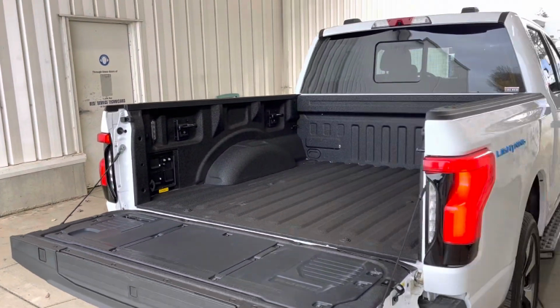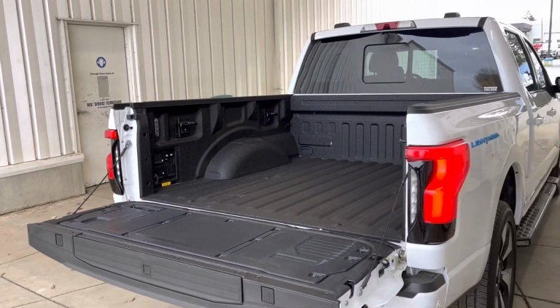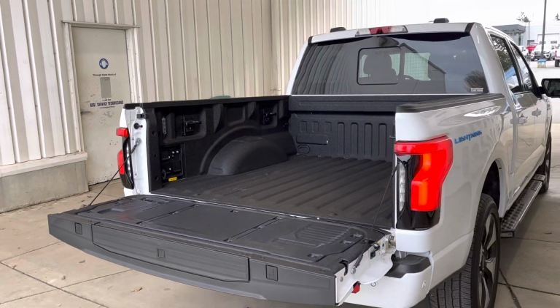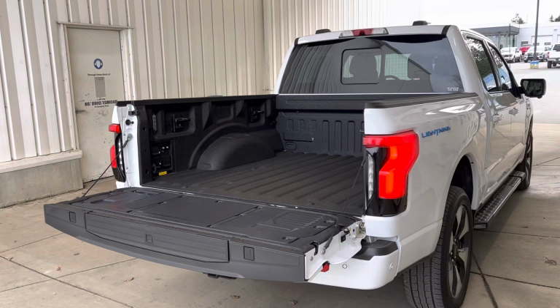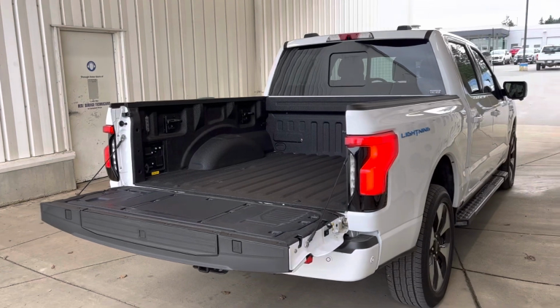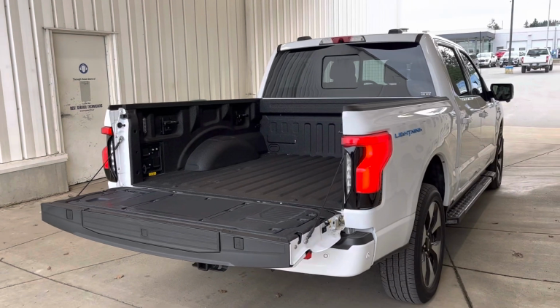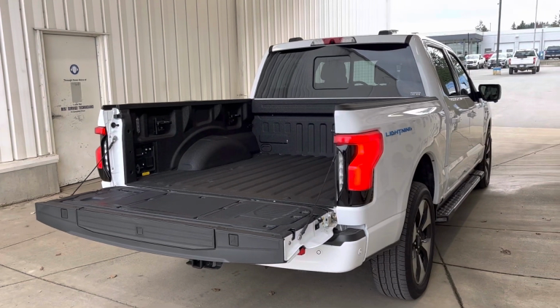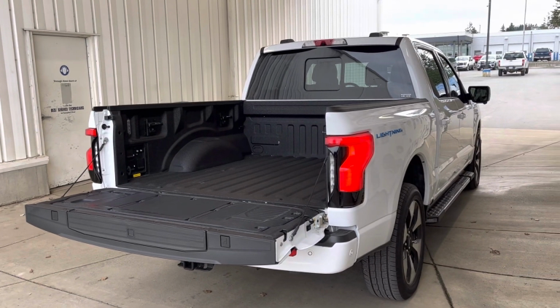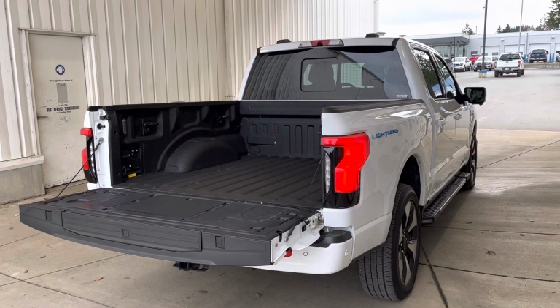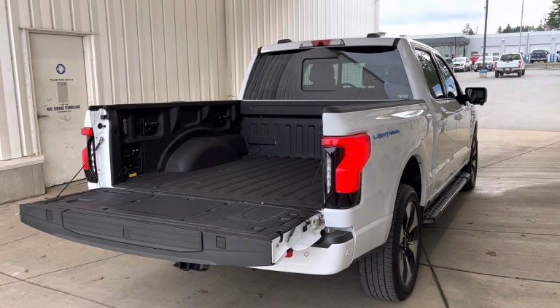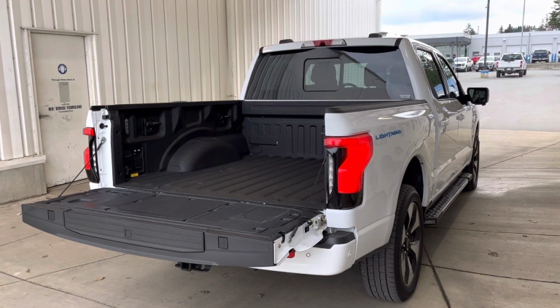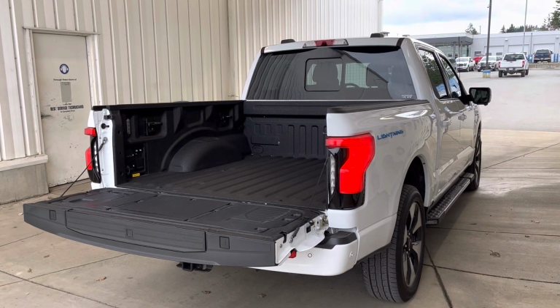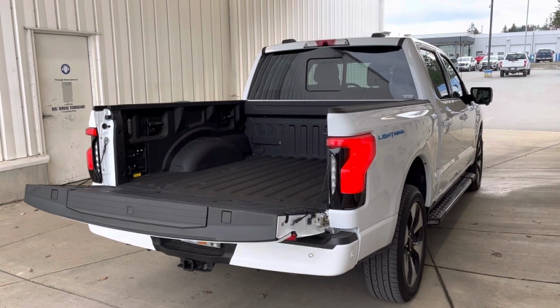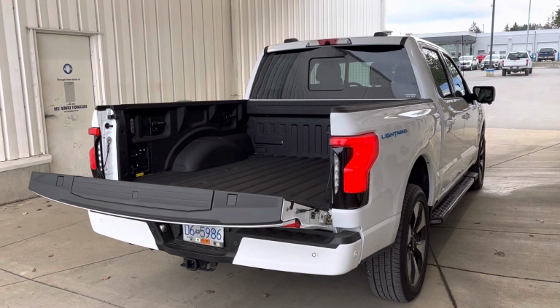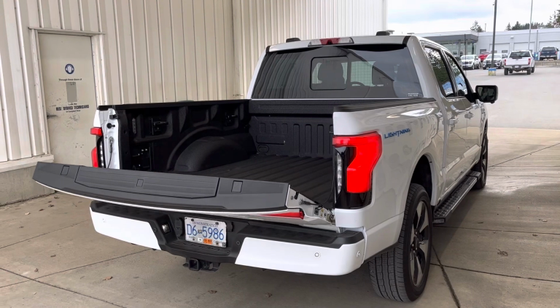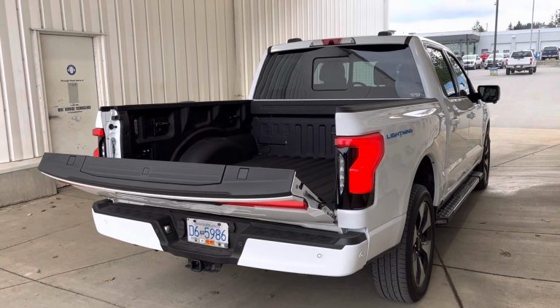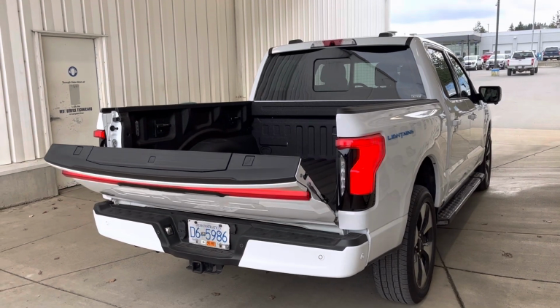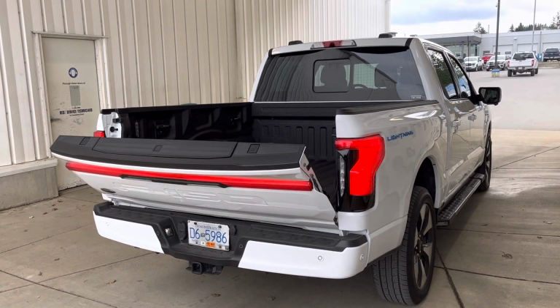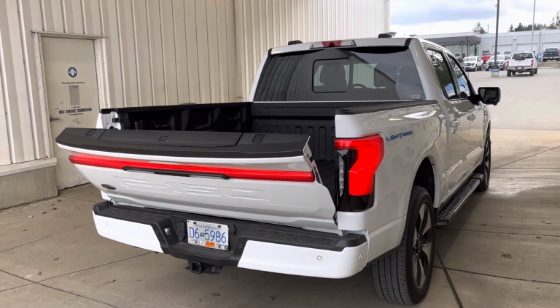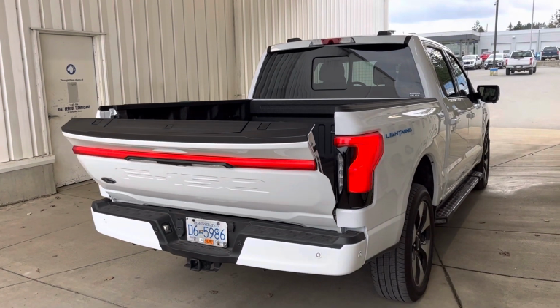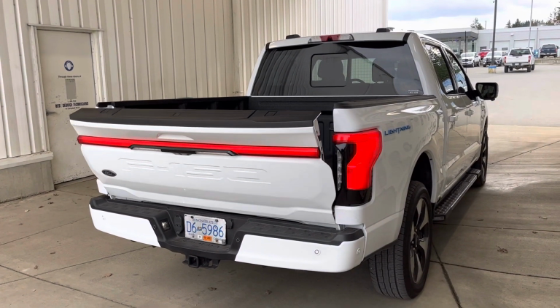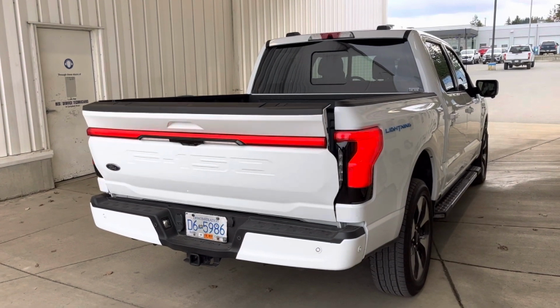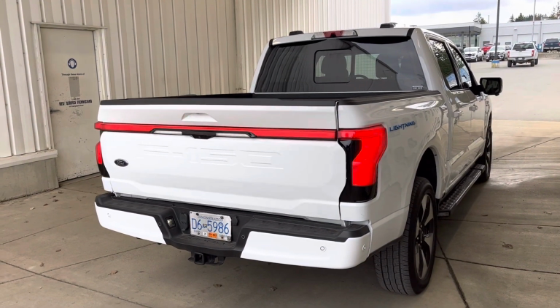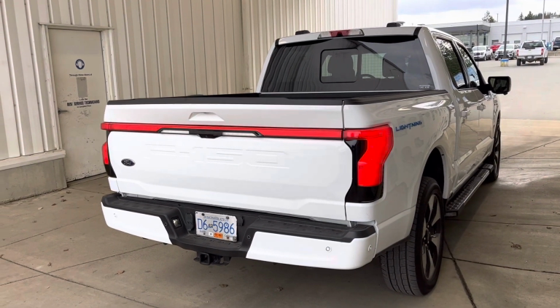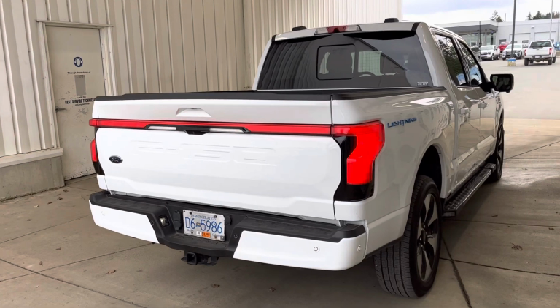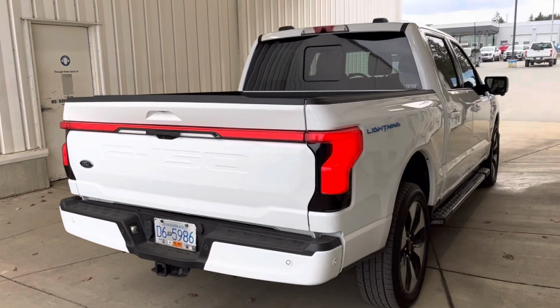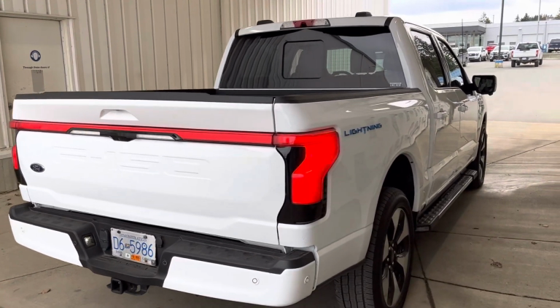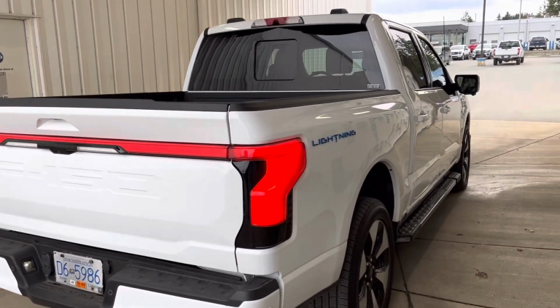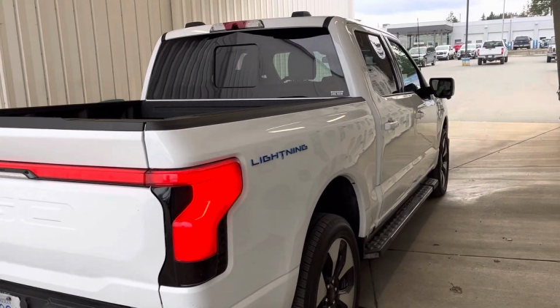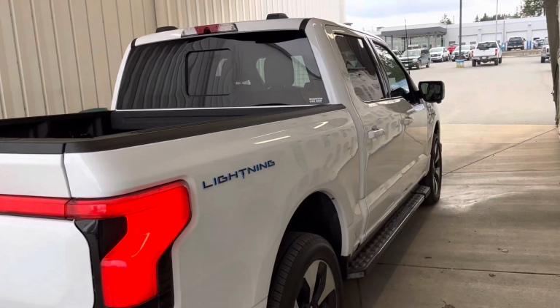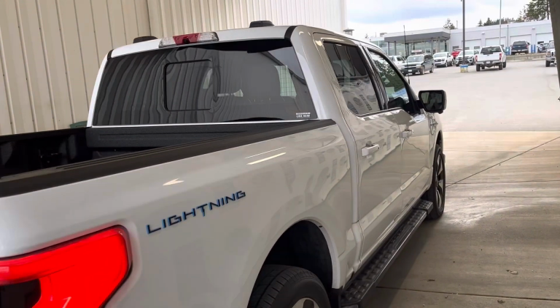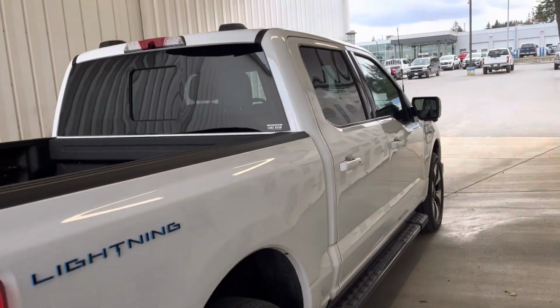You can actually power your house off this thing if you have a power outage — you can set this up to run the power in the house for up to three days, longer than that if you take it sensibly. Power closing tailgate, and tons of manufacturer's warranty still in place.